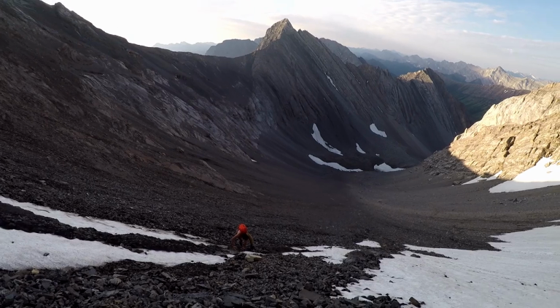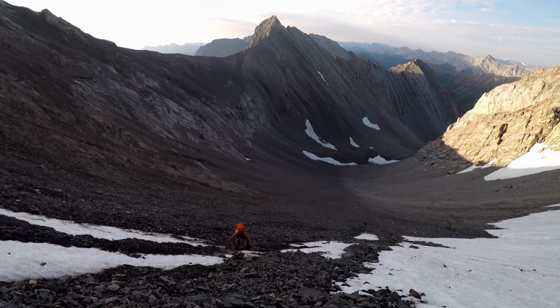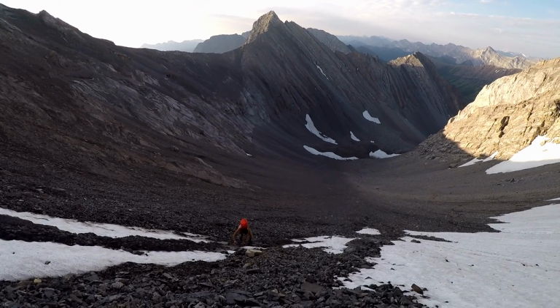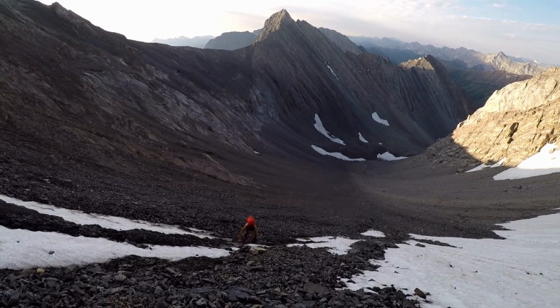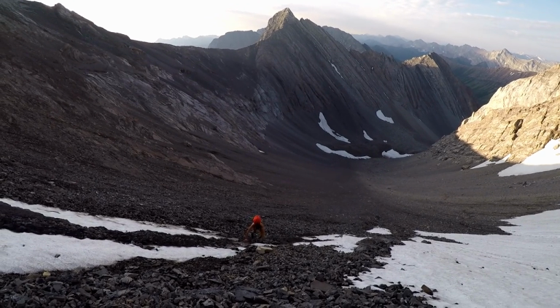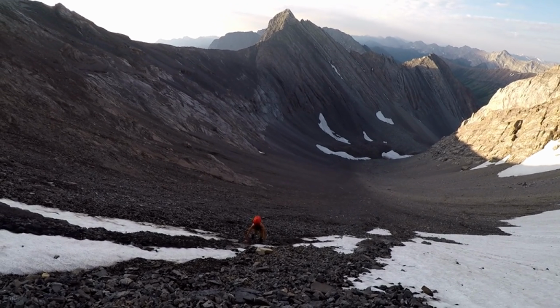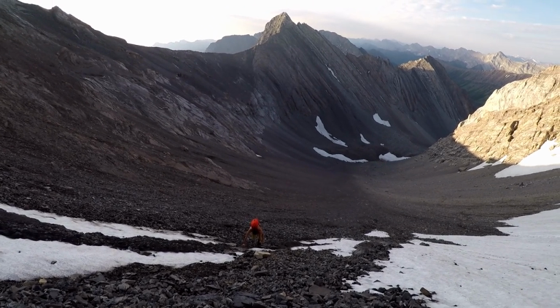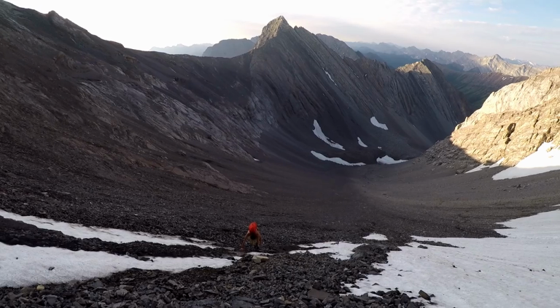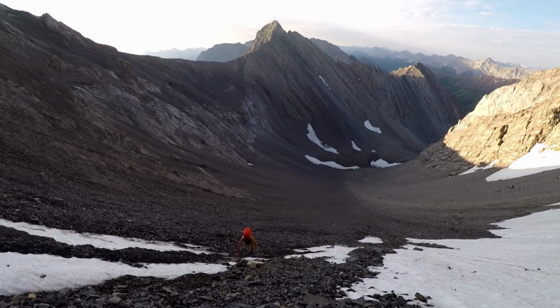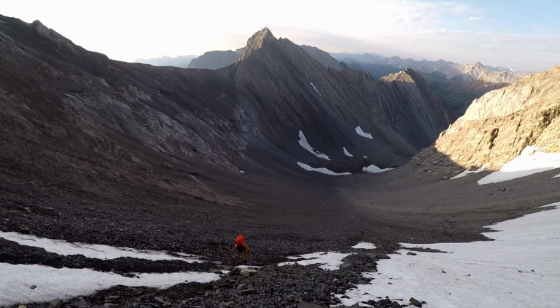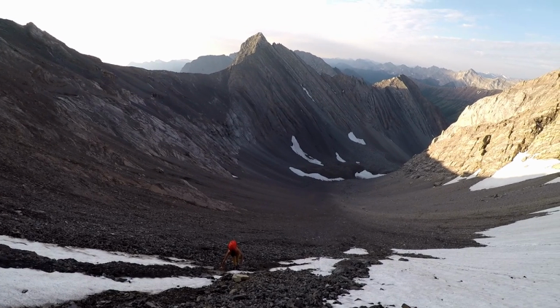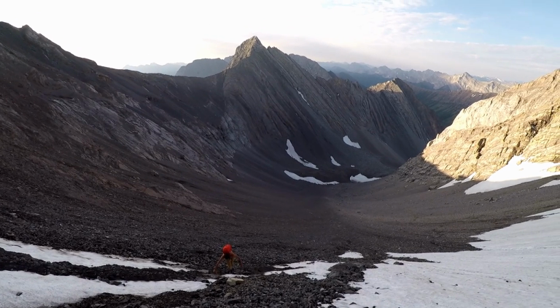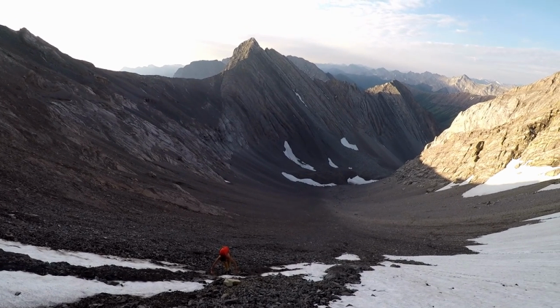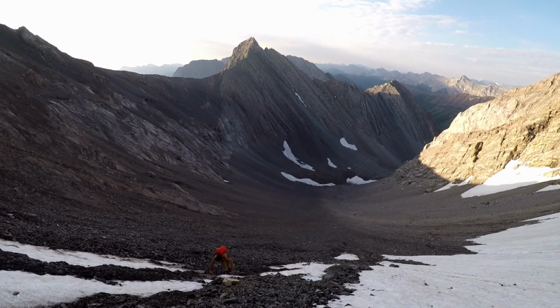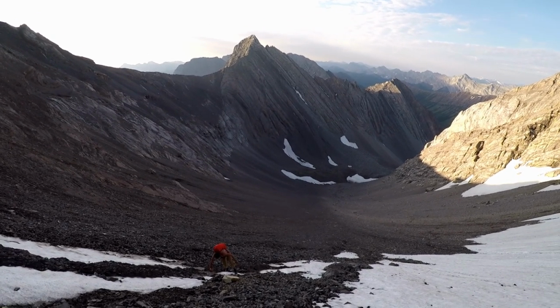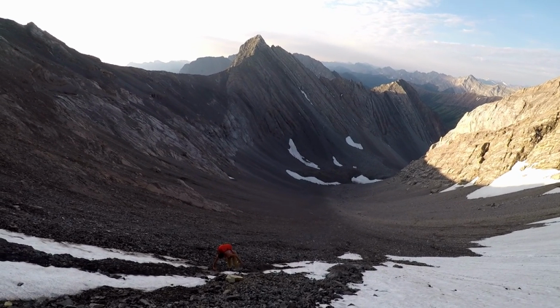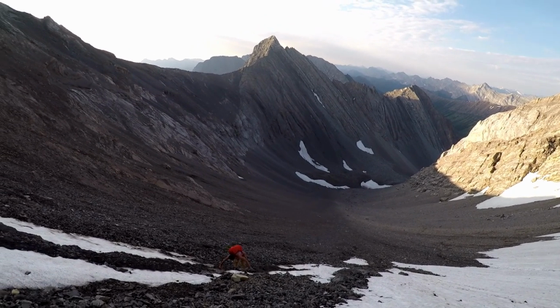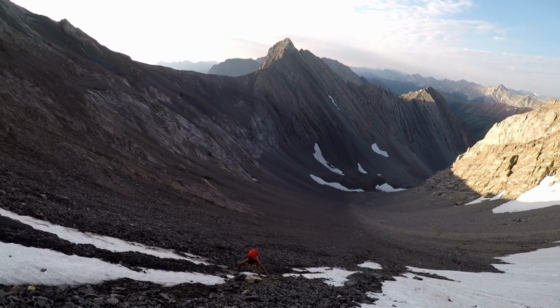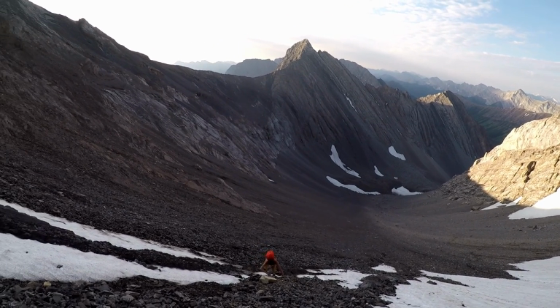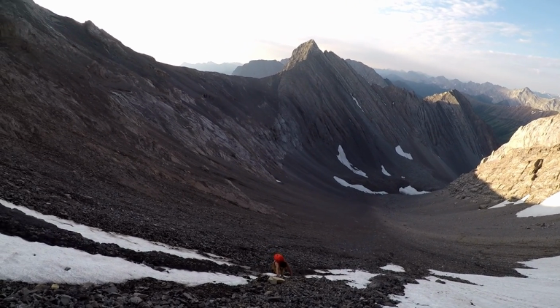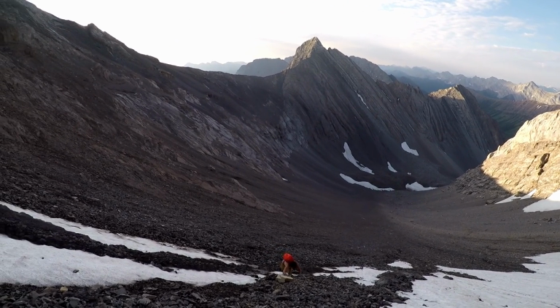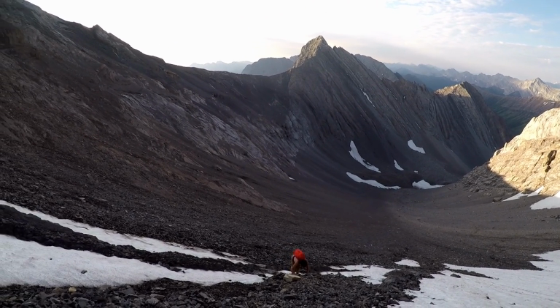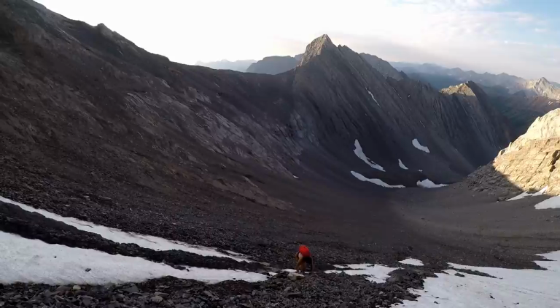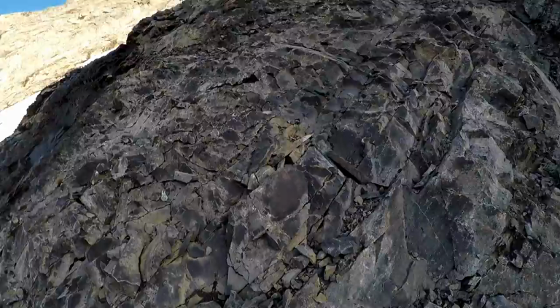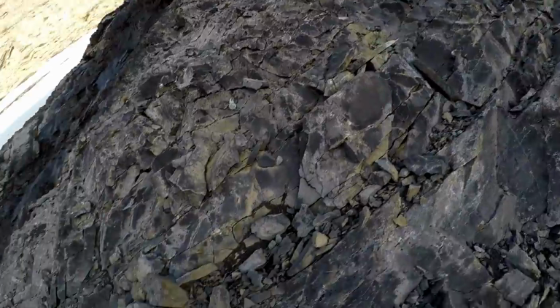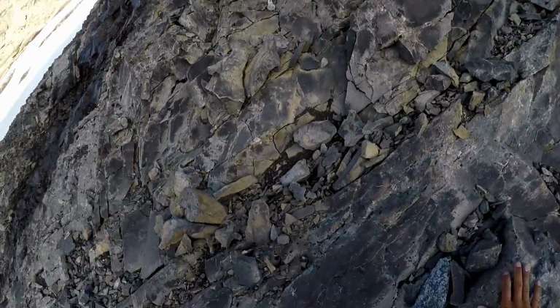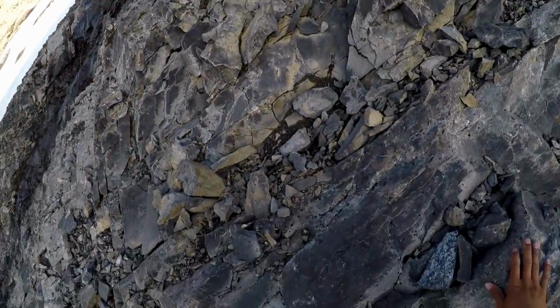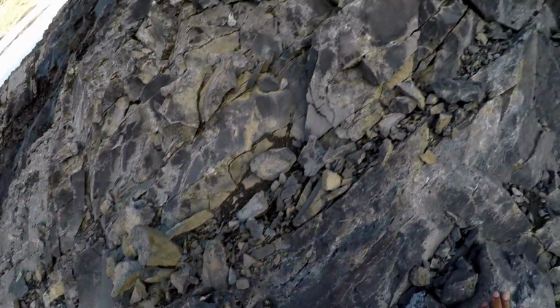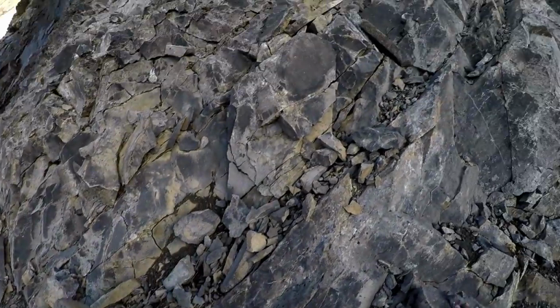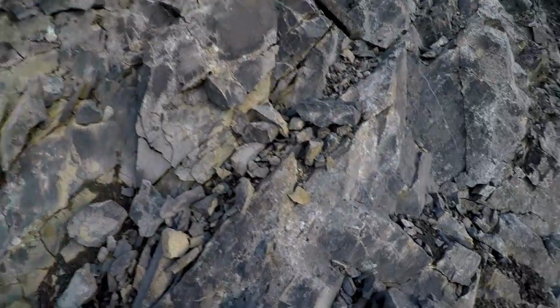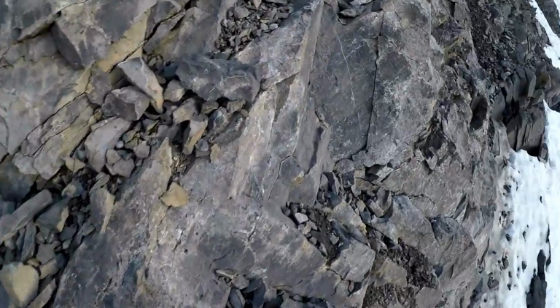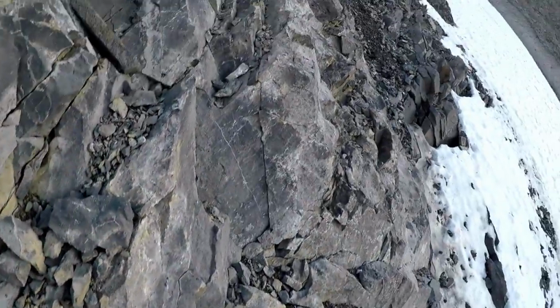For the next section until you gain the ridge, it is essential that you have a helmet. This is a pretty popular scramble, and the rock is very loose and the terrain steep.